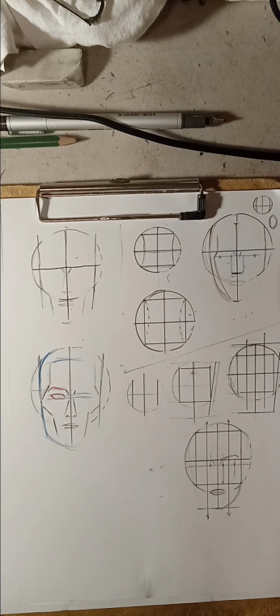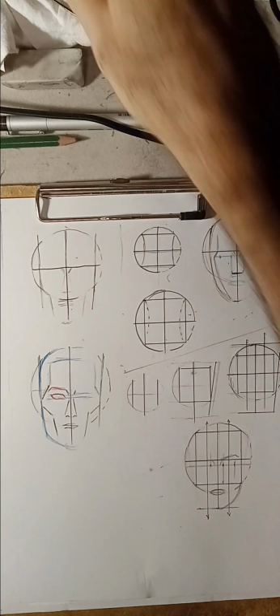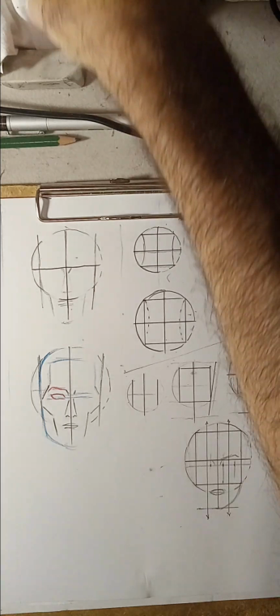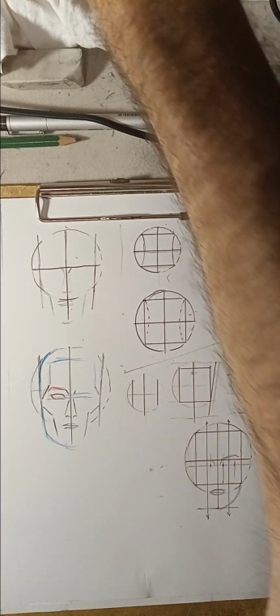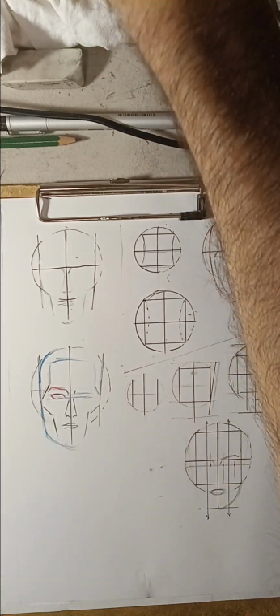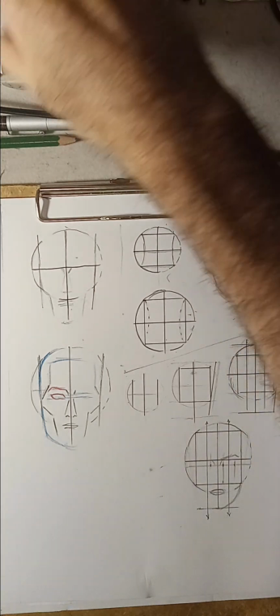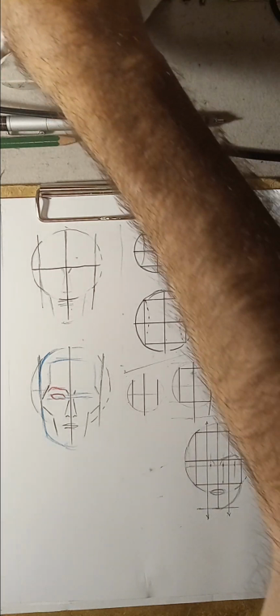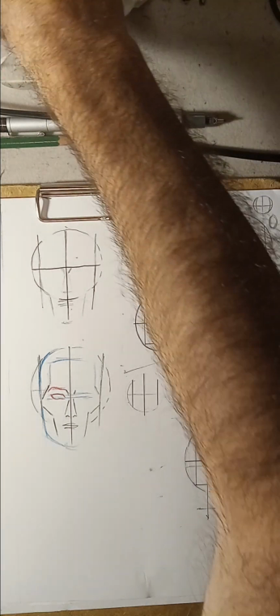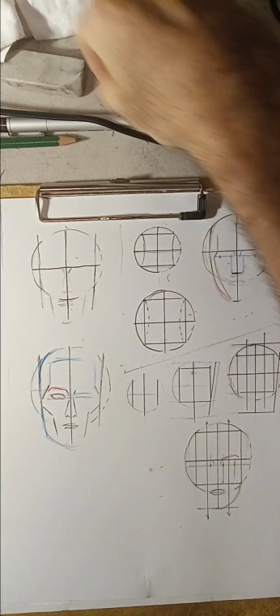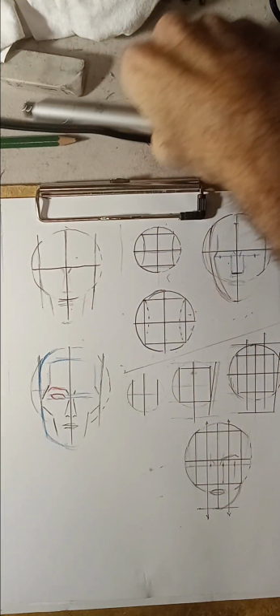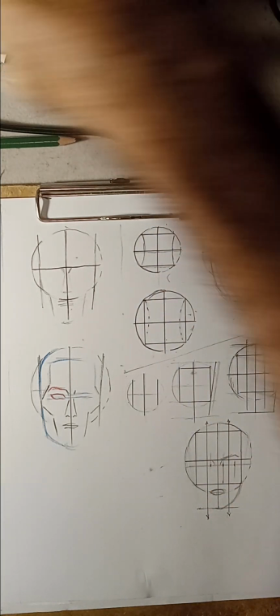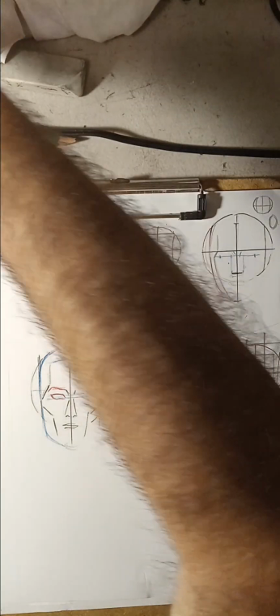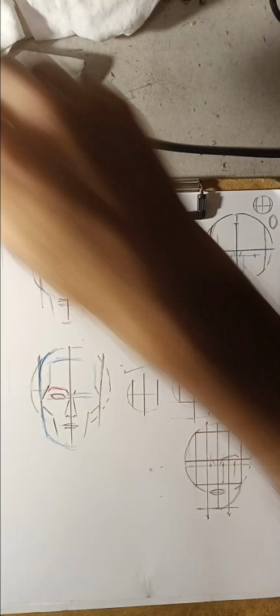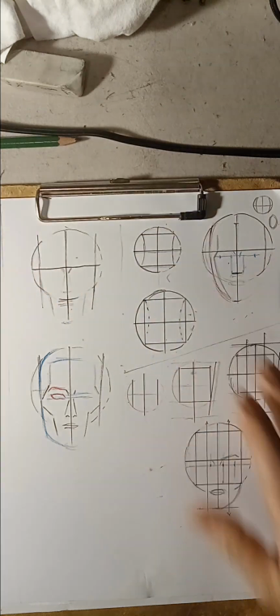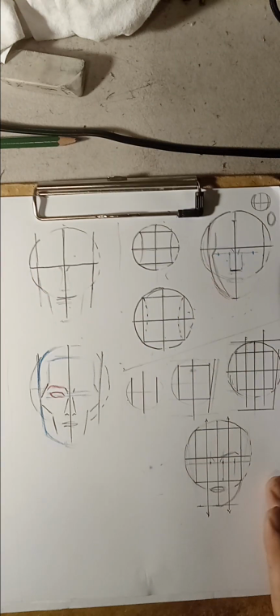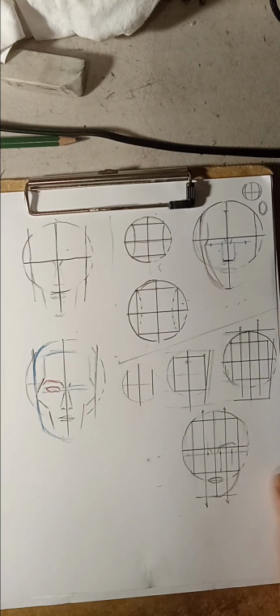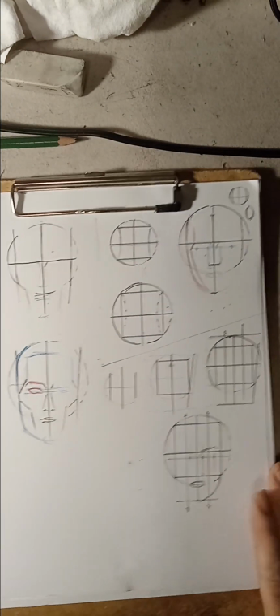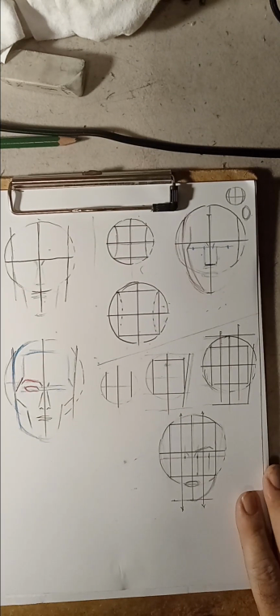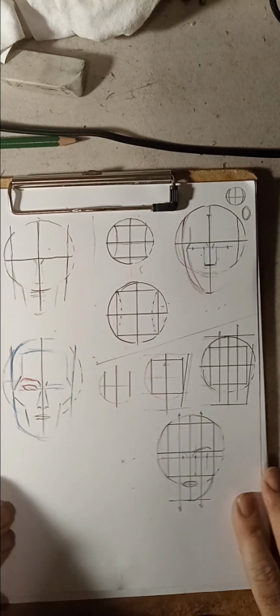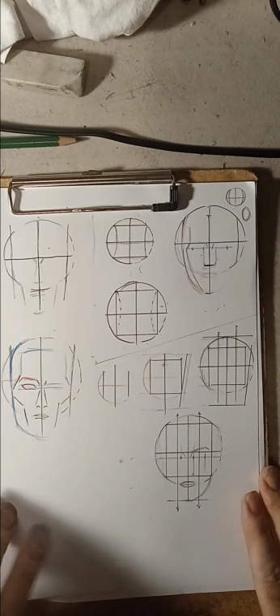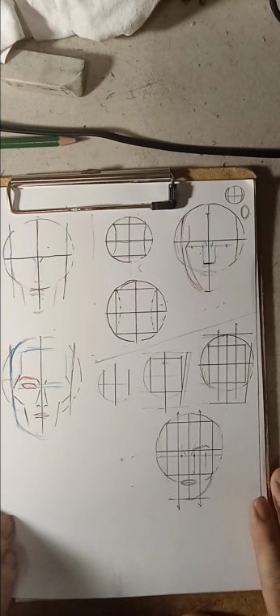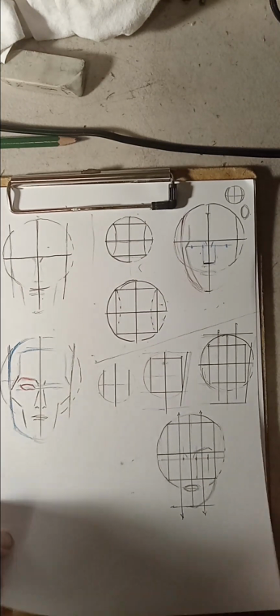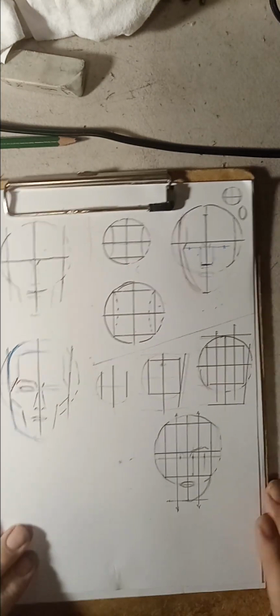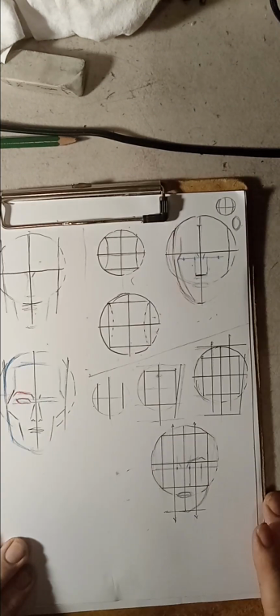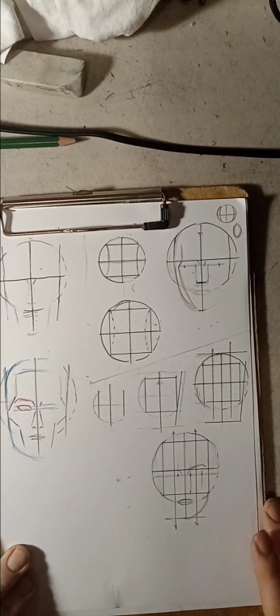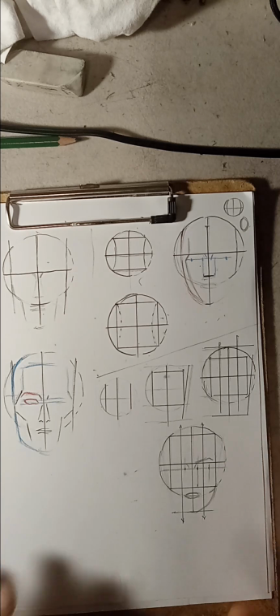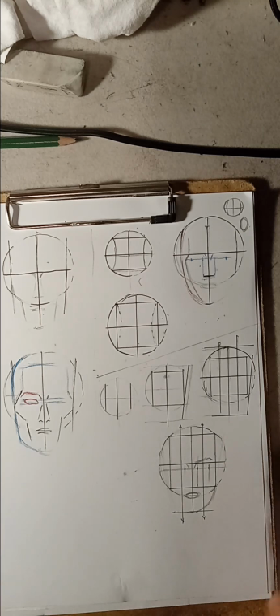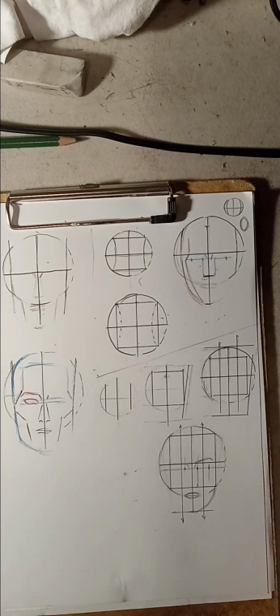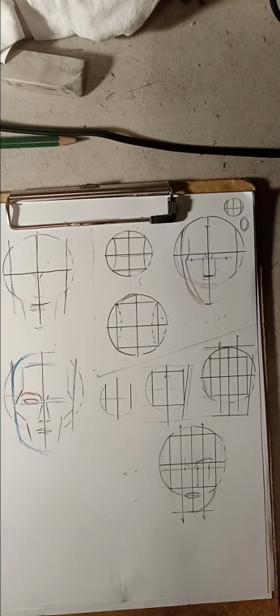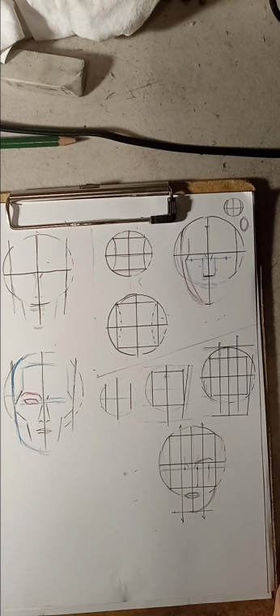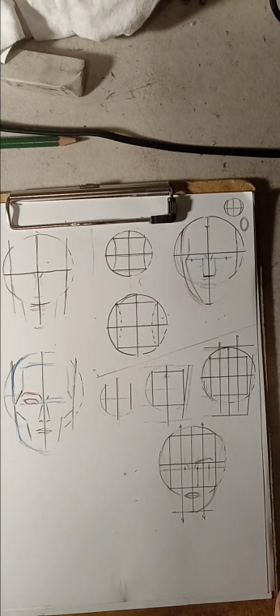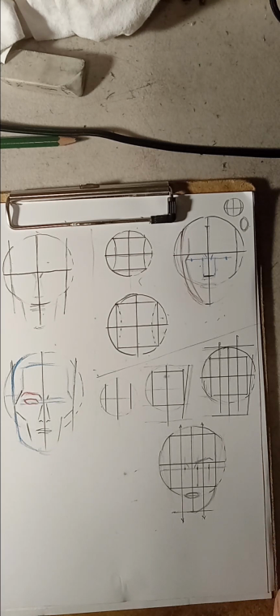All right, guys, I'm back again. We're going to practice again with the Loomis method.